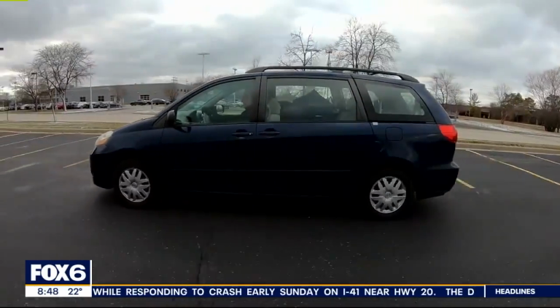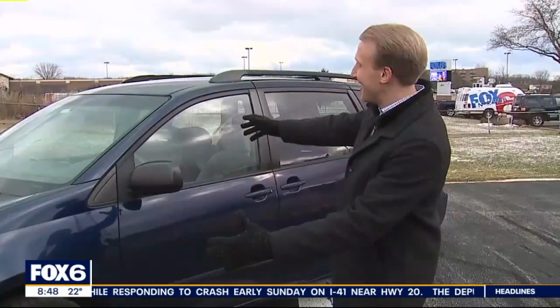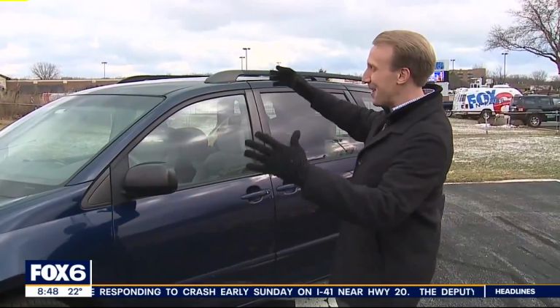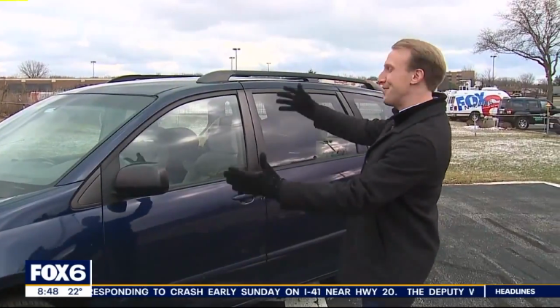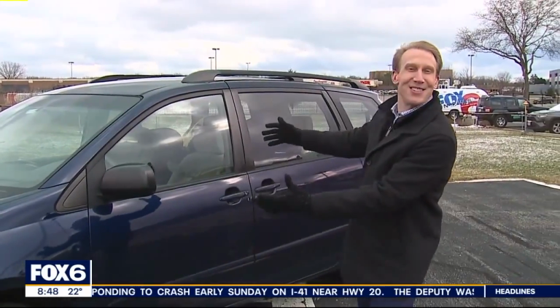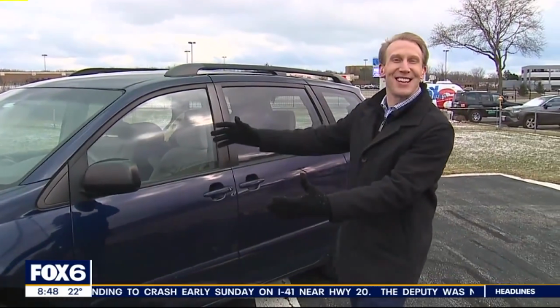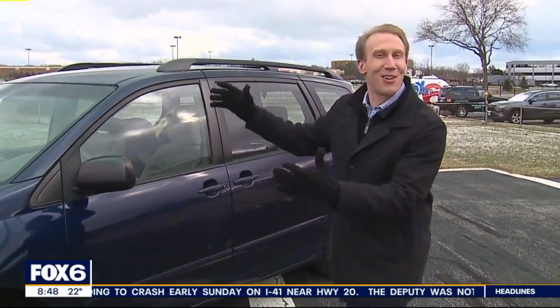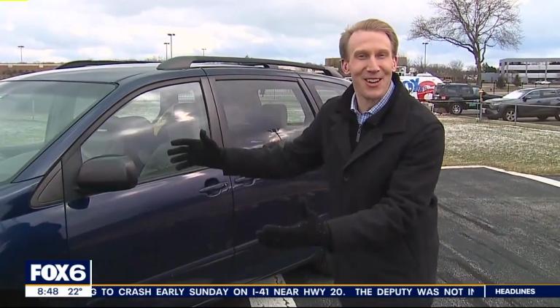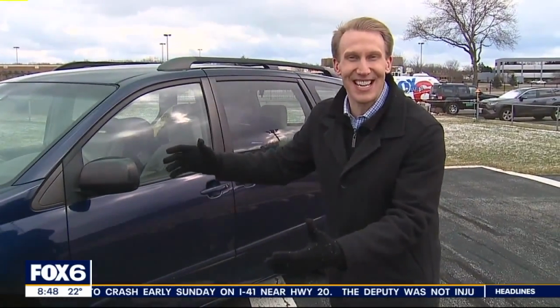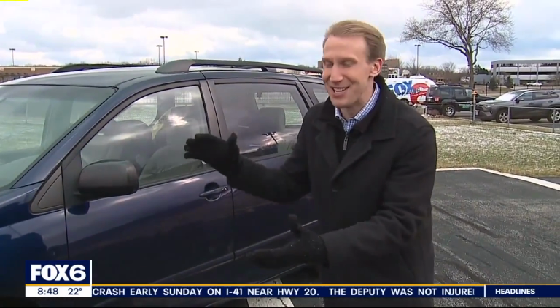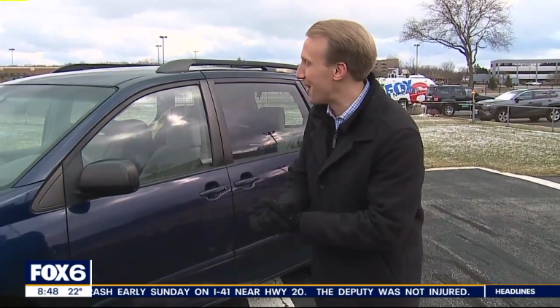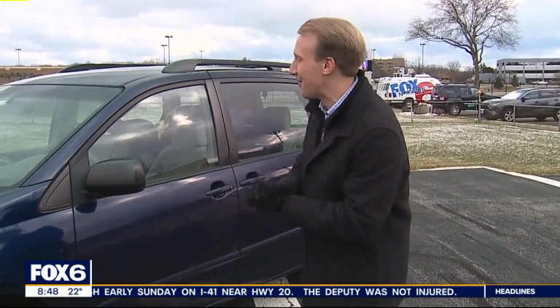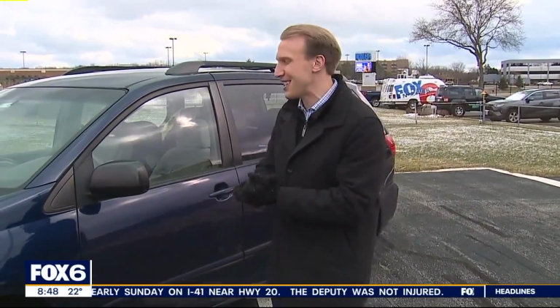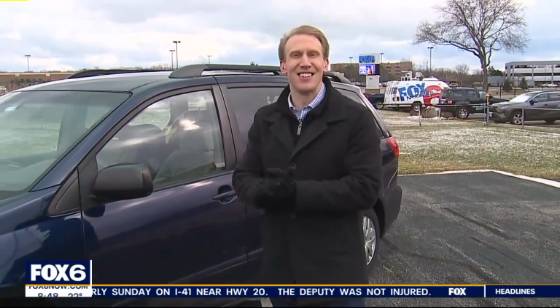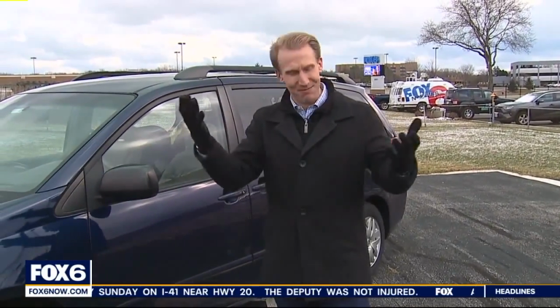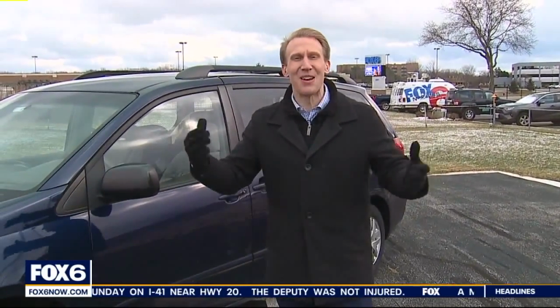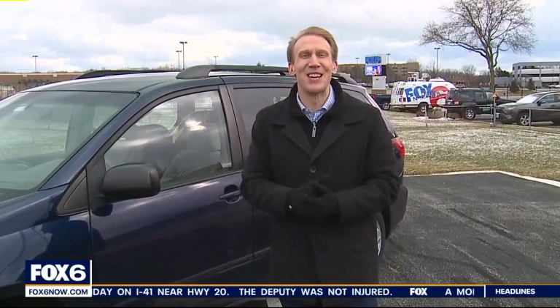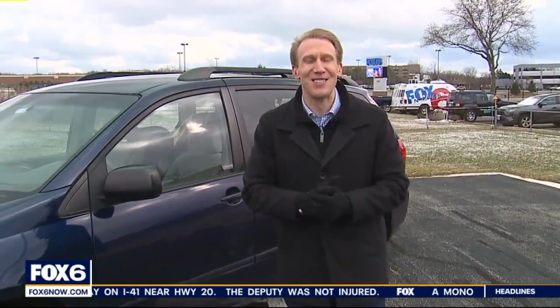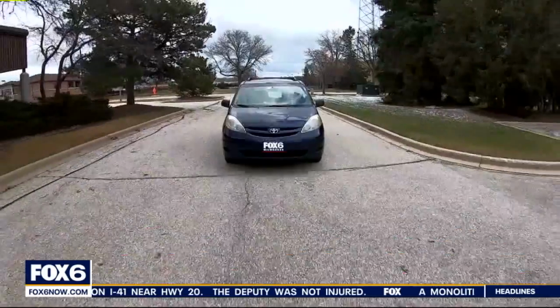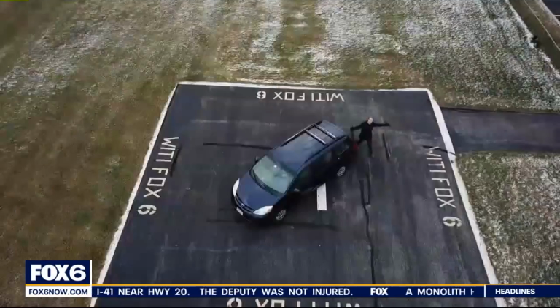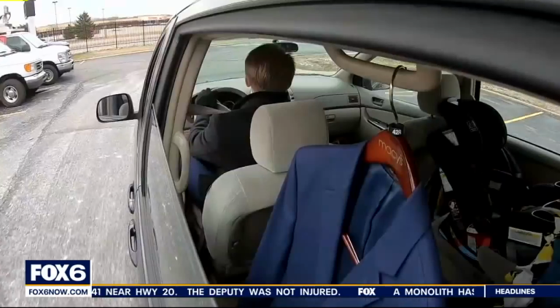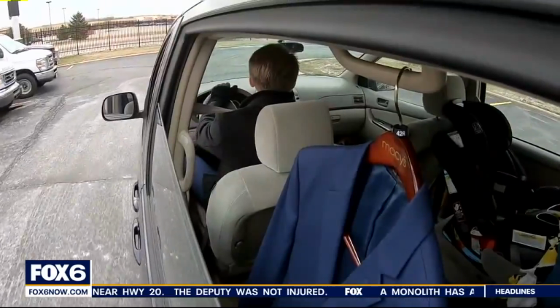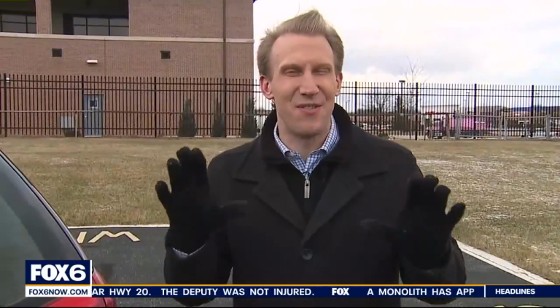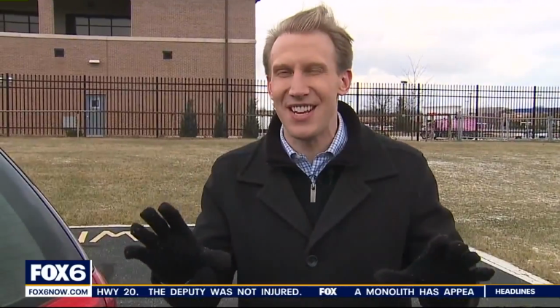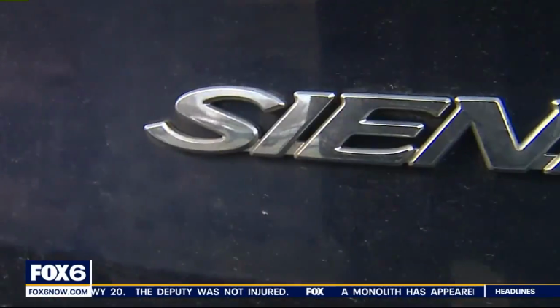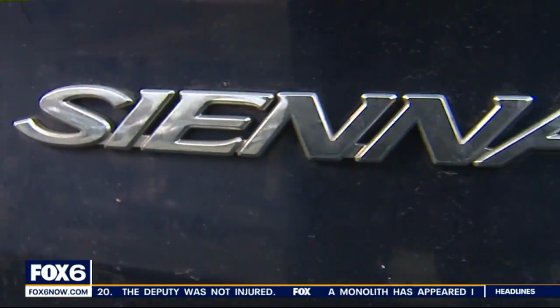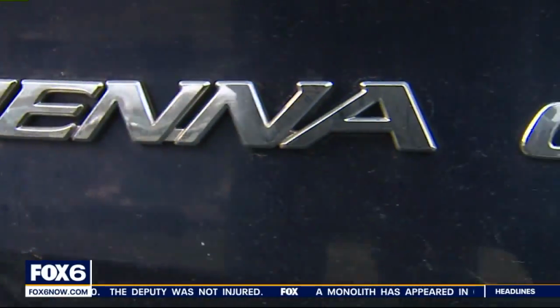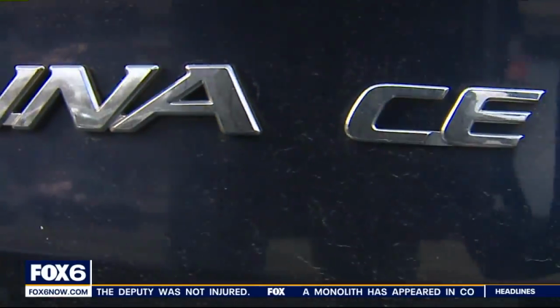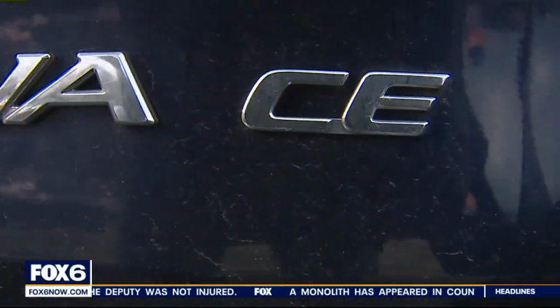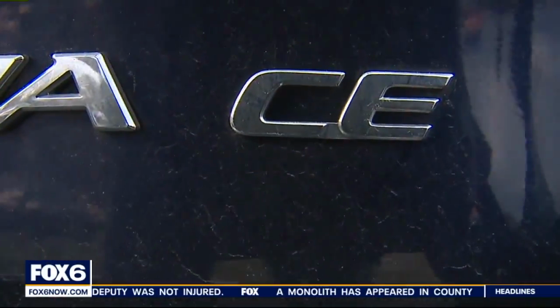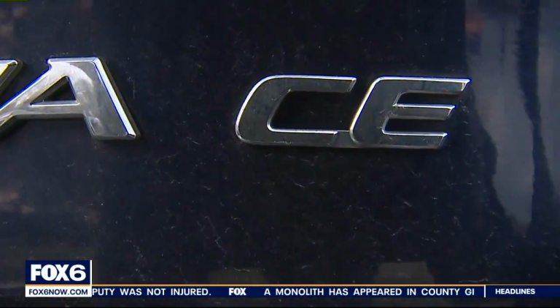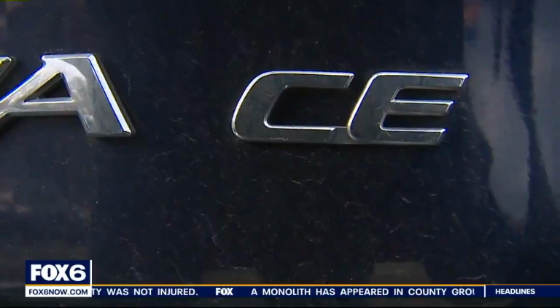This is my 2006 Toyota Sienna. It's been in my family since 2006. It's vintage. You know we had to go with the CE edition.